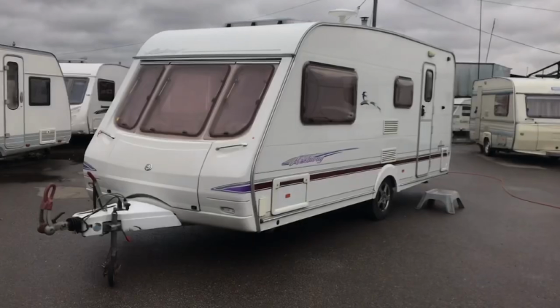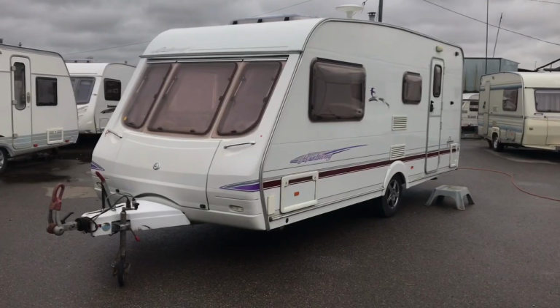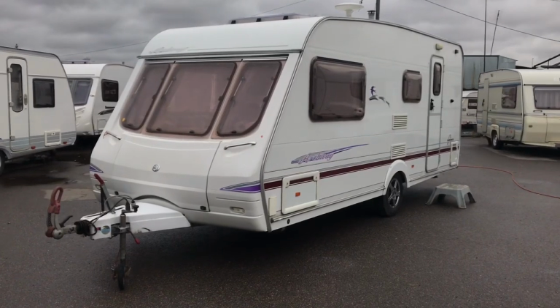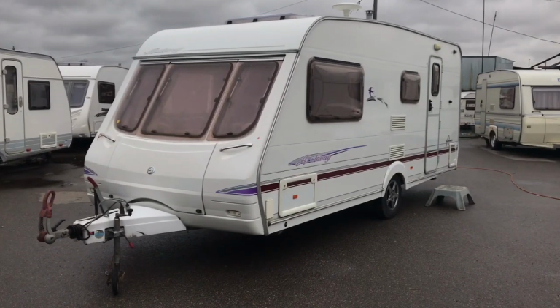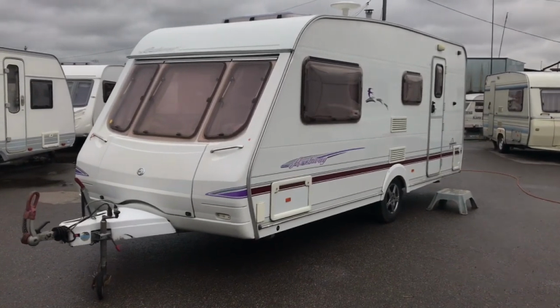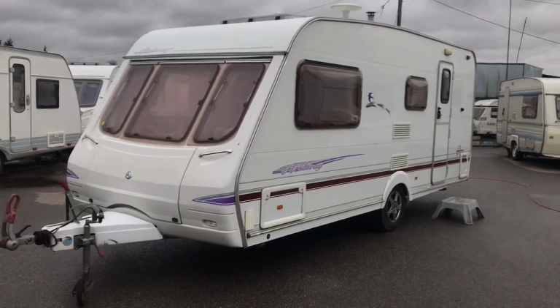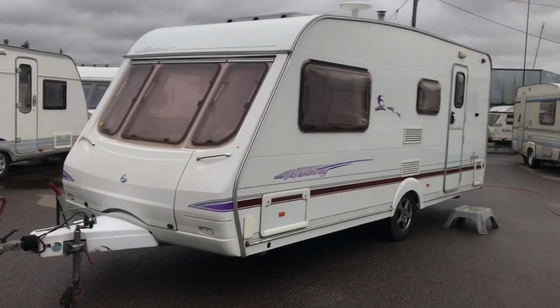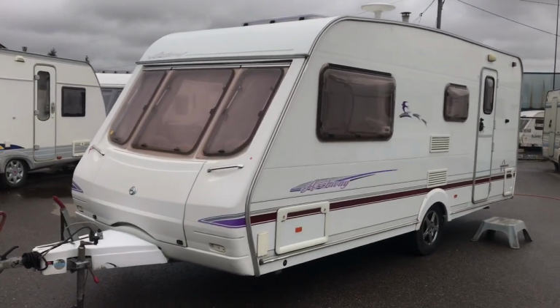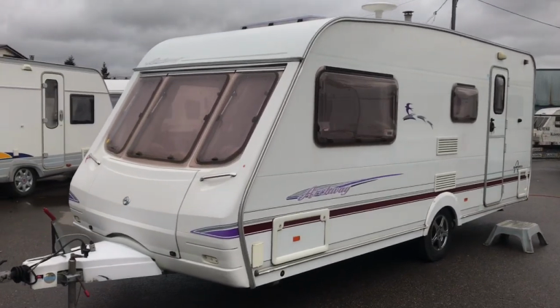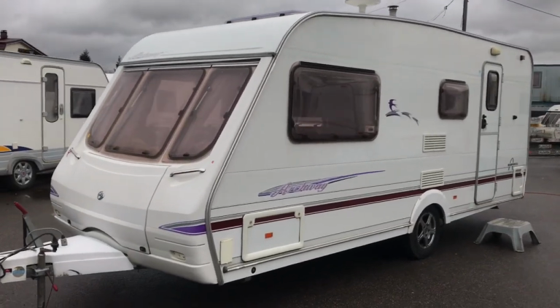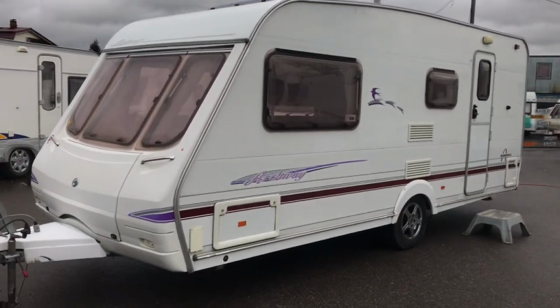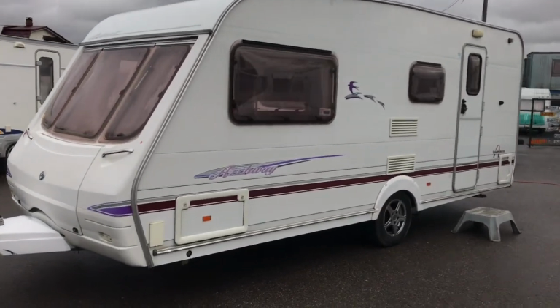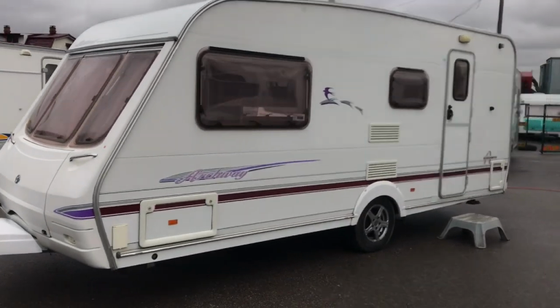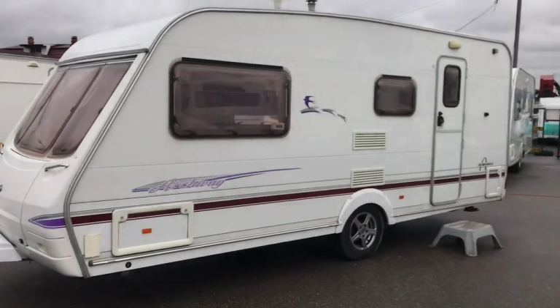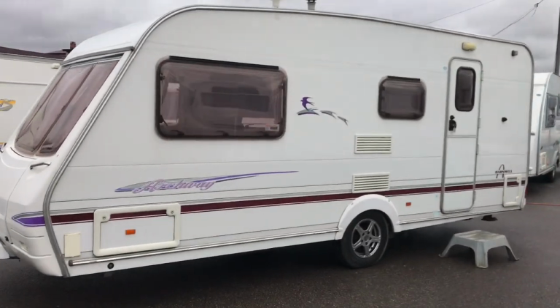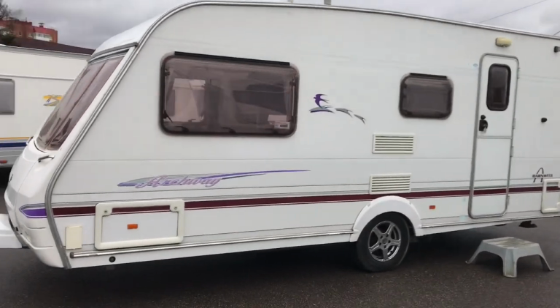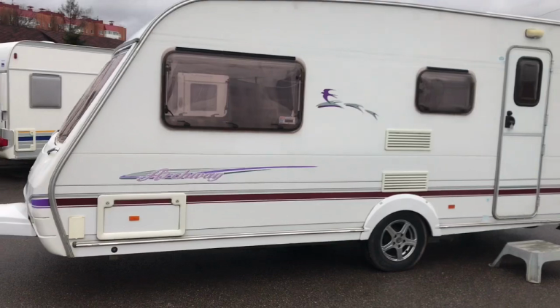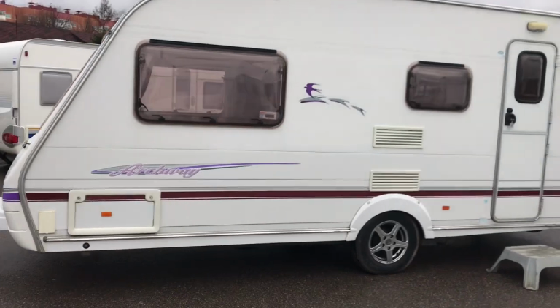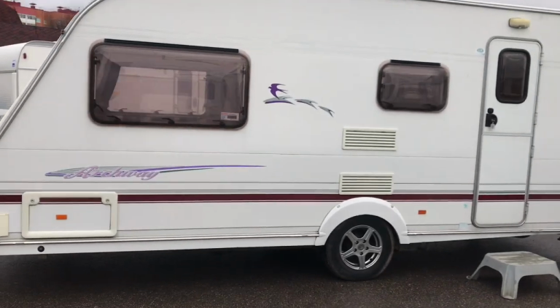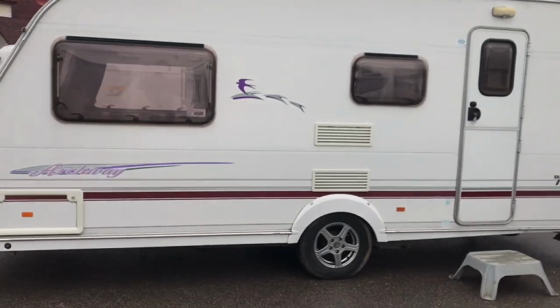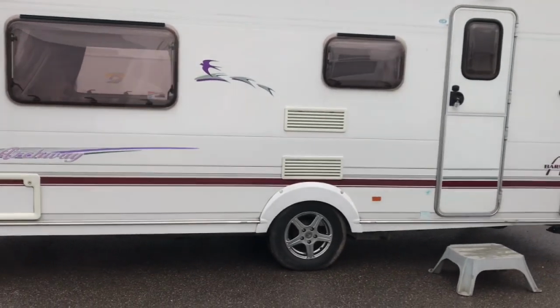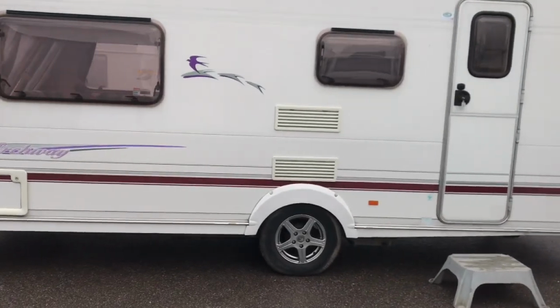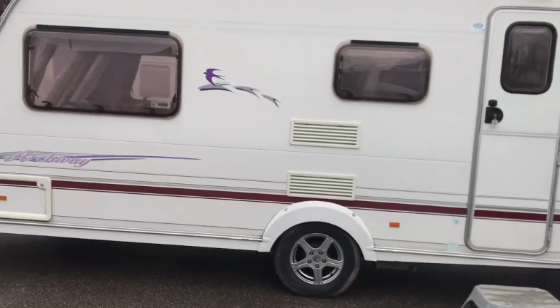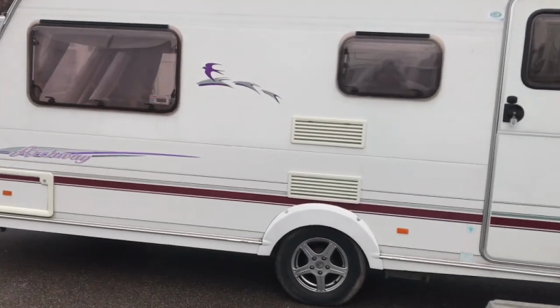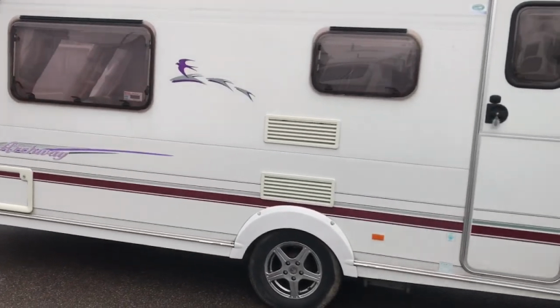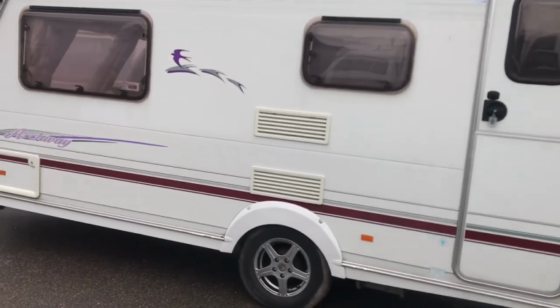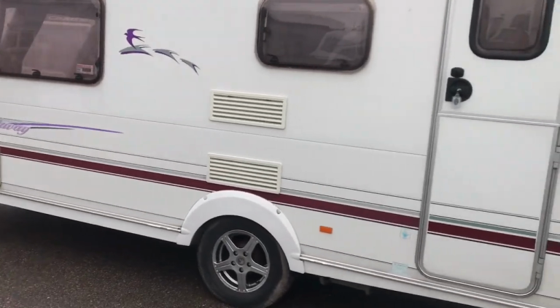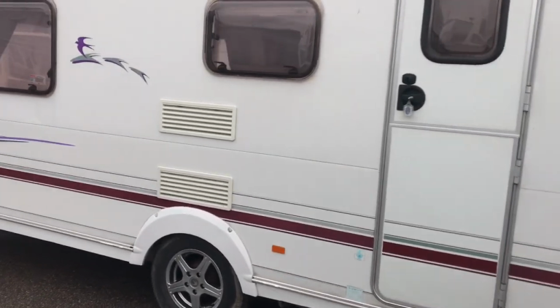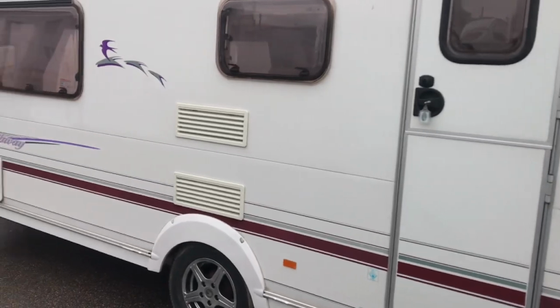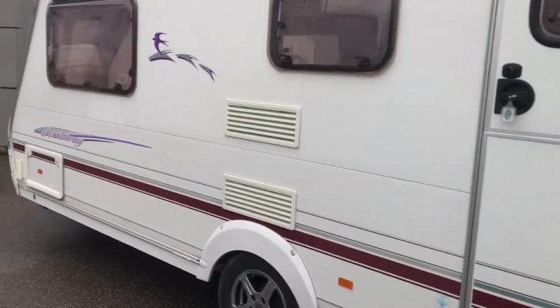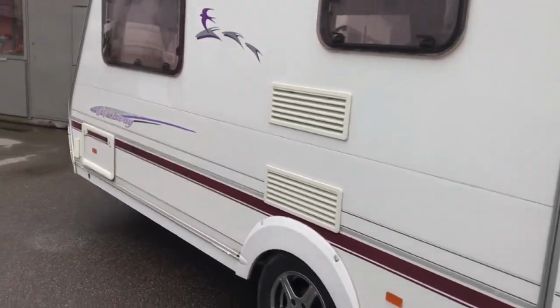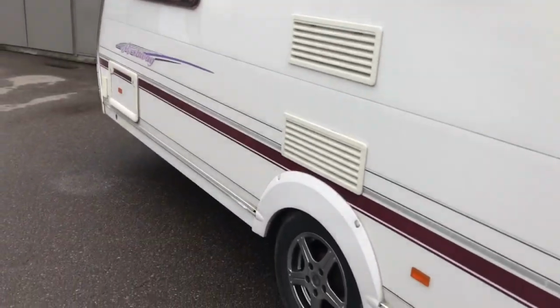Hello dear friends! Today we are reviewing the English caravan Swift Torchway from 2004. The trailer has been customs-cleared and is located in St. Petersburg, at Shosse 50A.